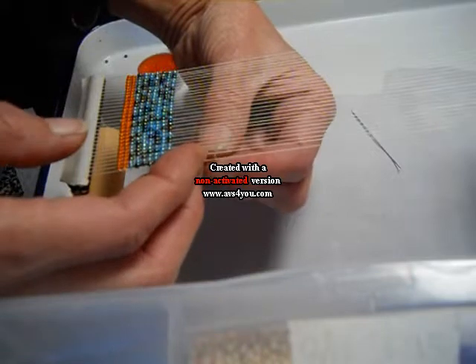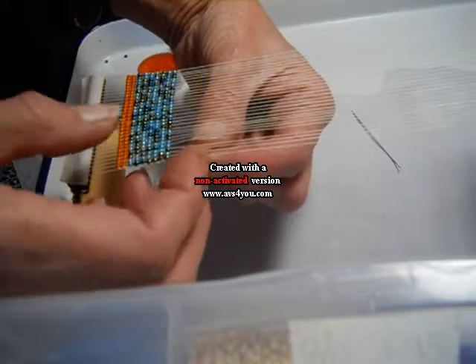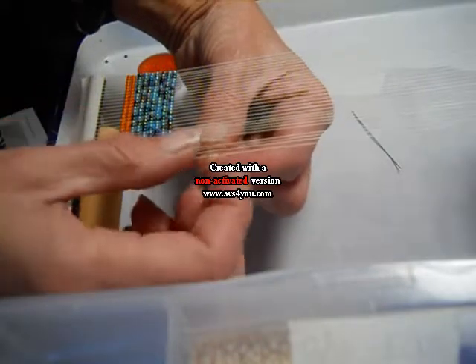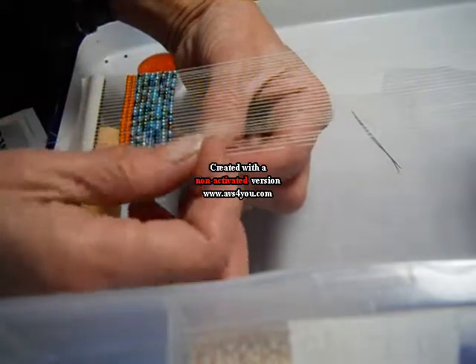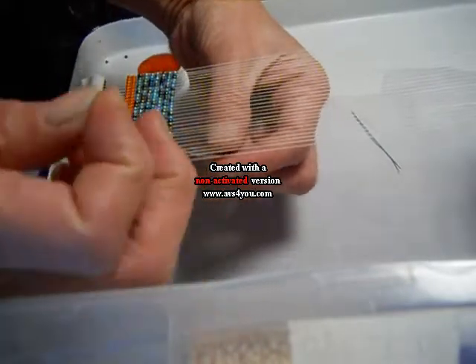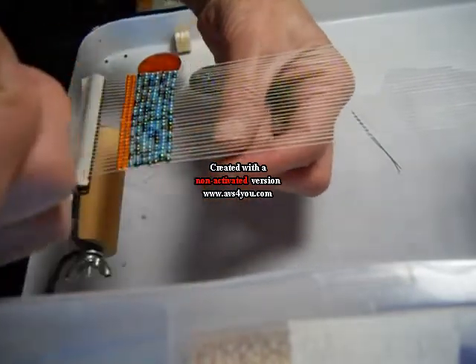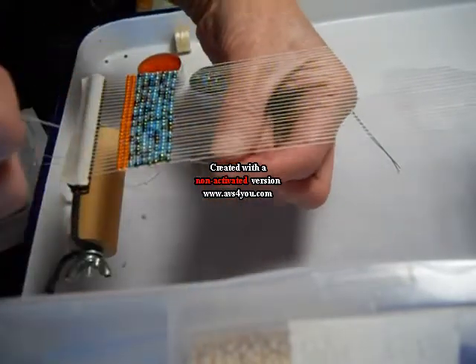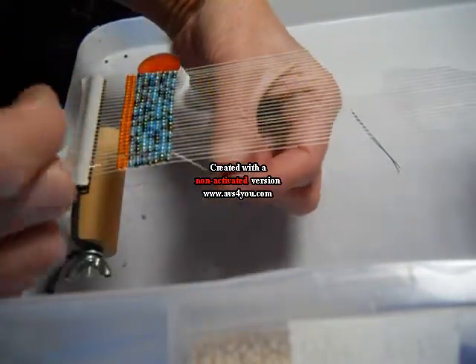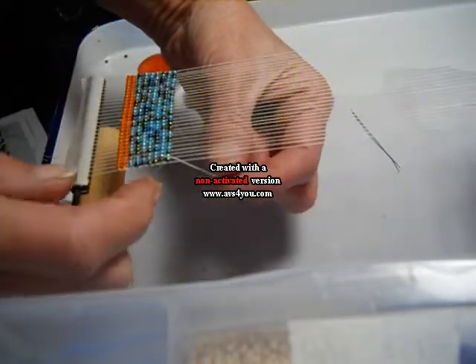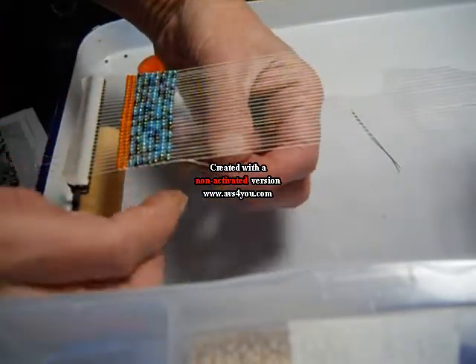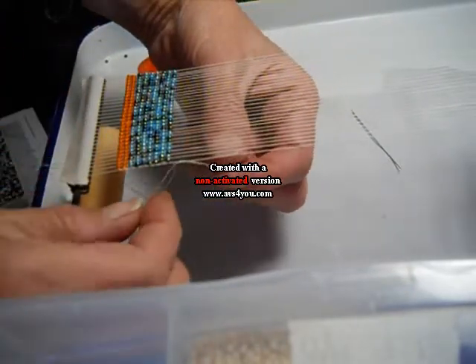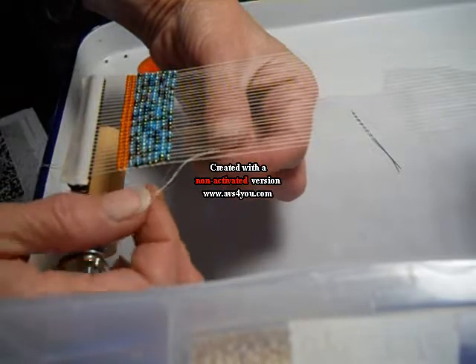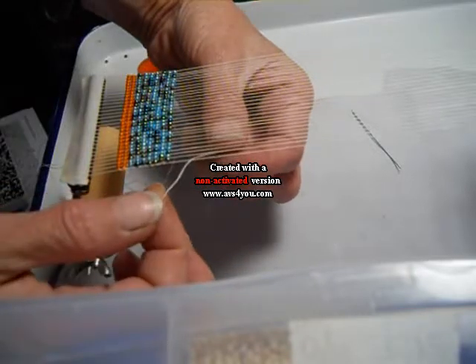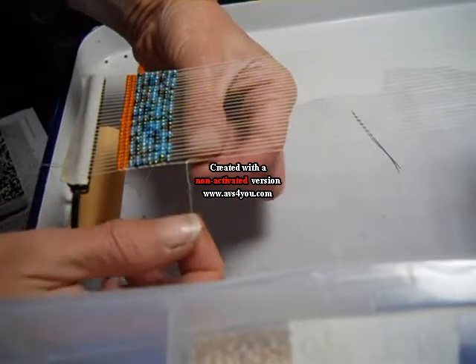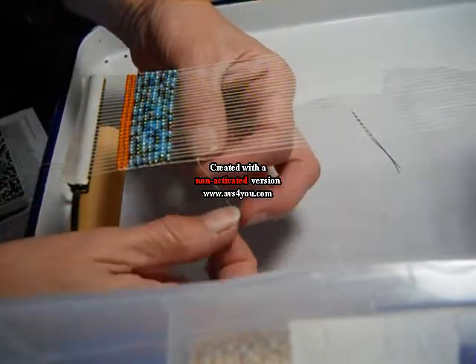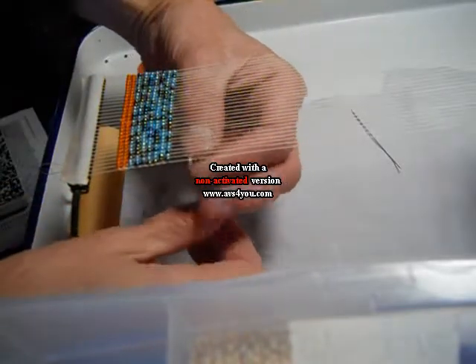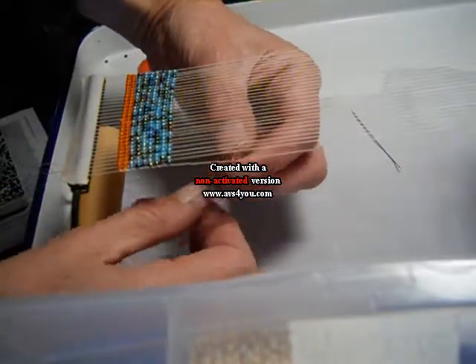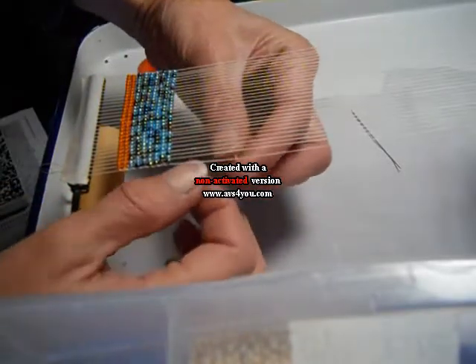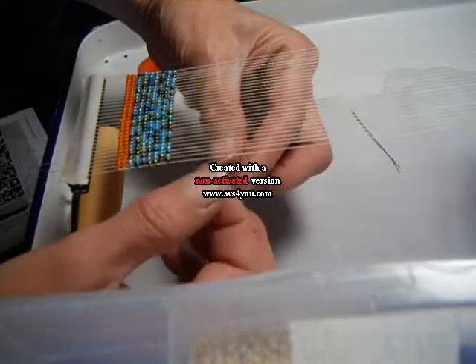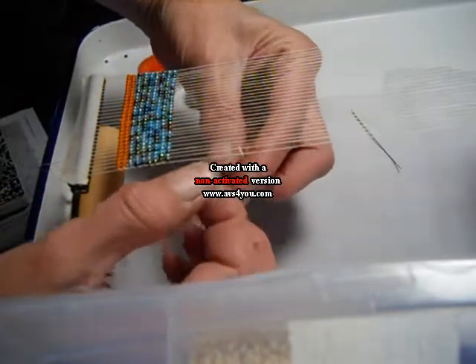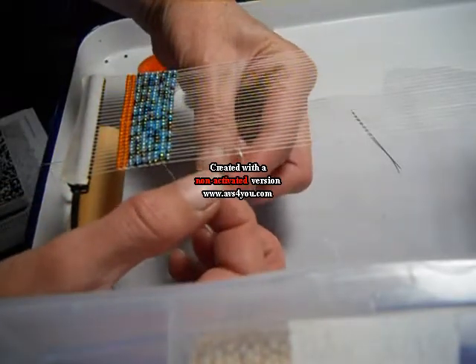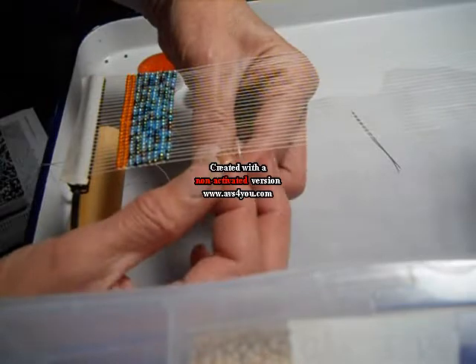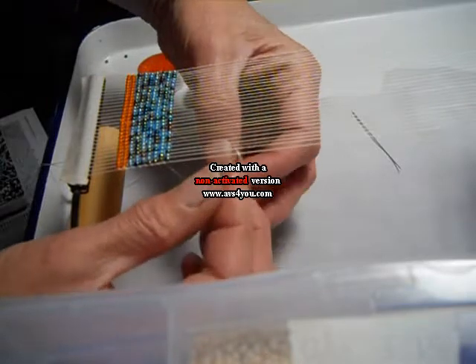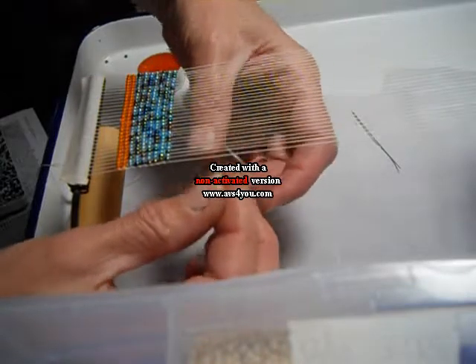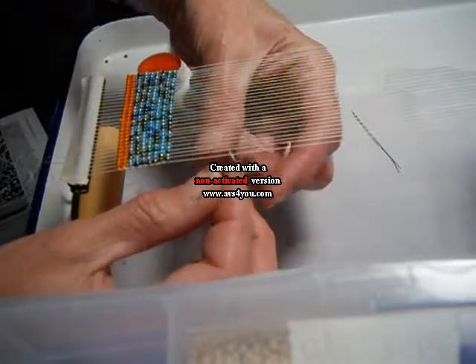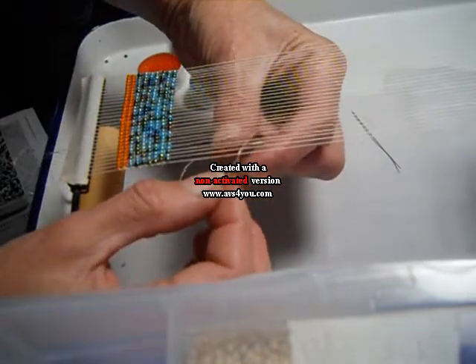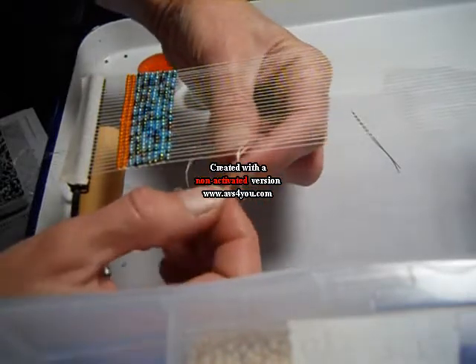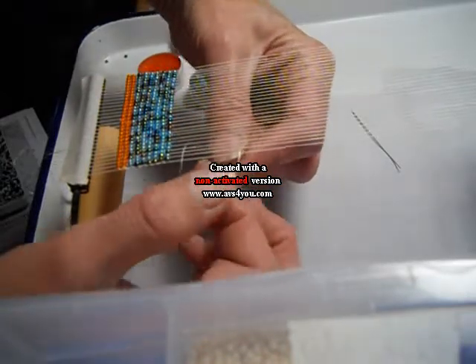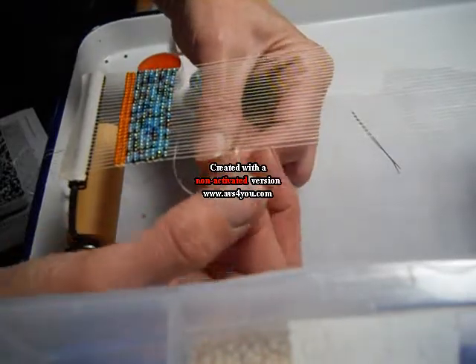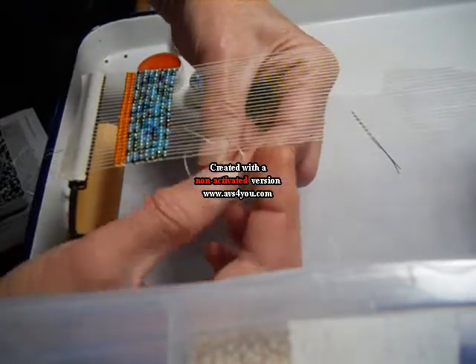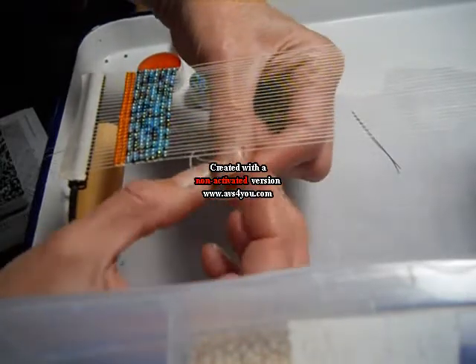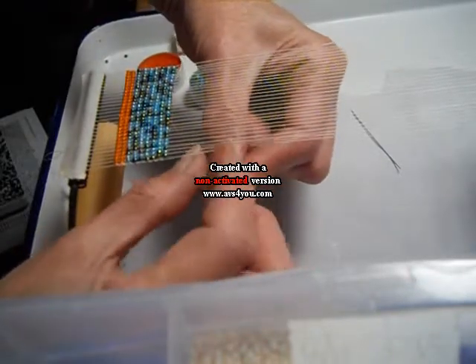The first step is to take a long thread — I have one about 18 inches long. You're going to tie one end of it in a knot to the warp thread furthest to the right. I tie it twice.